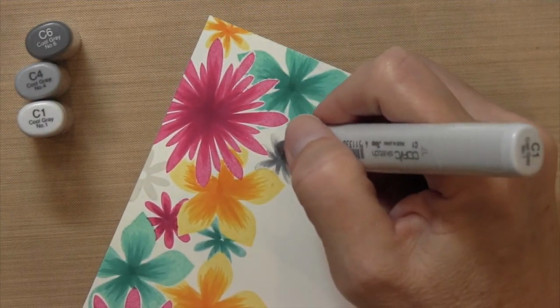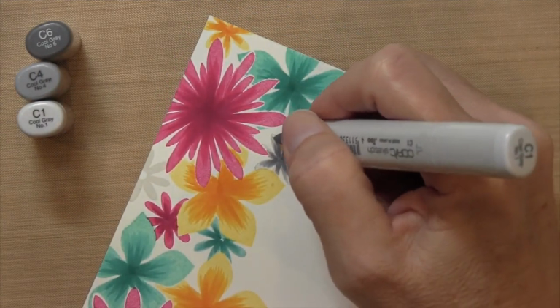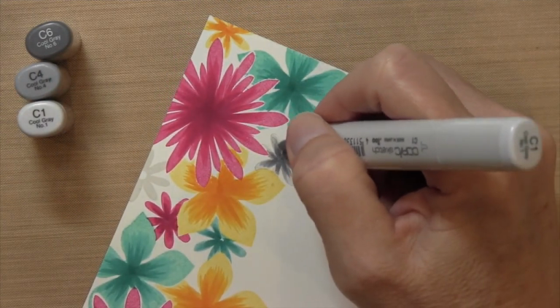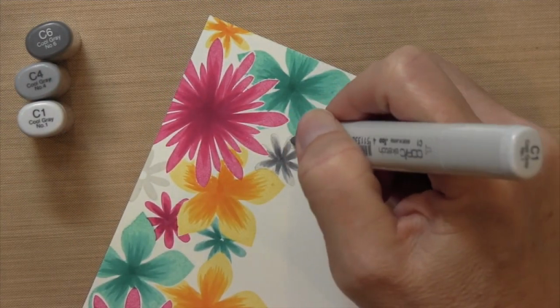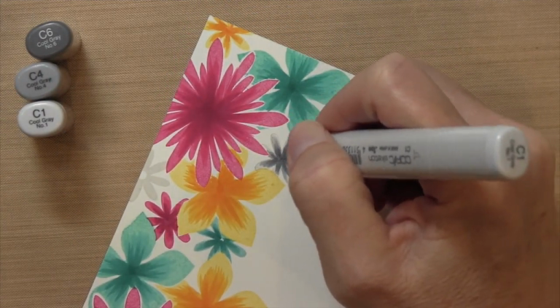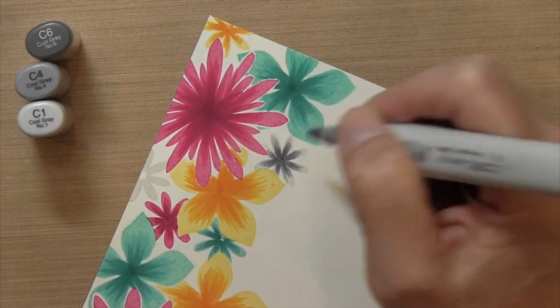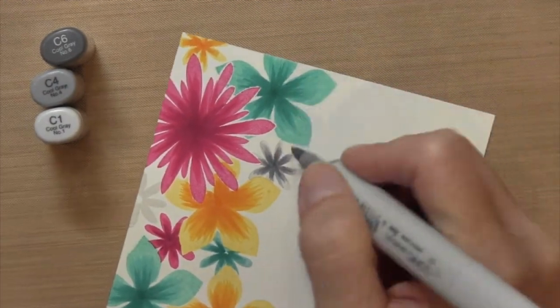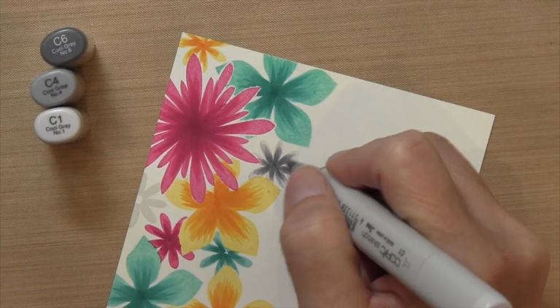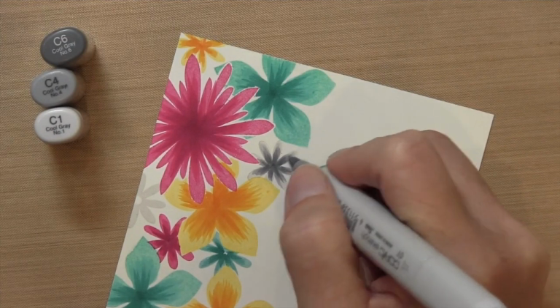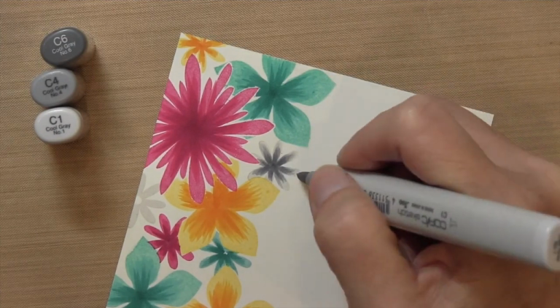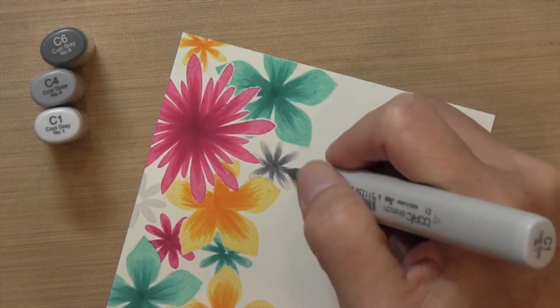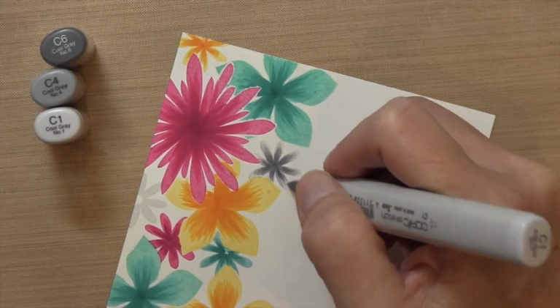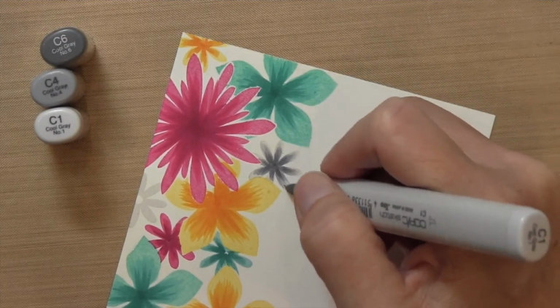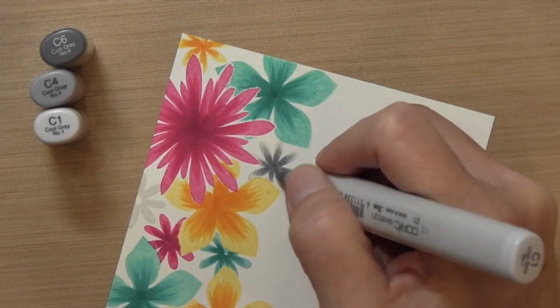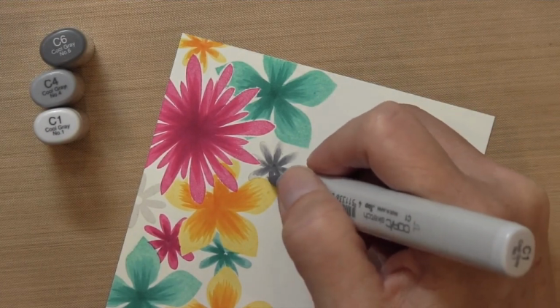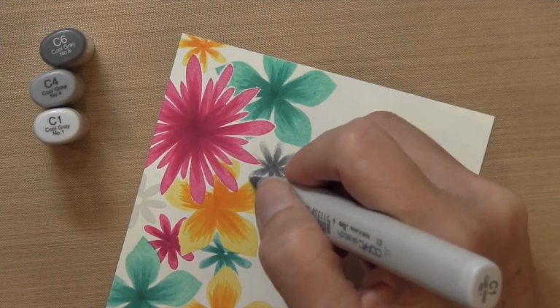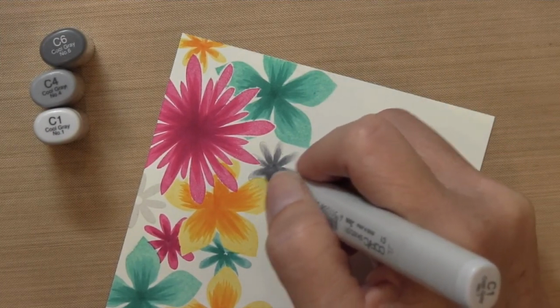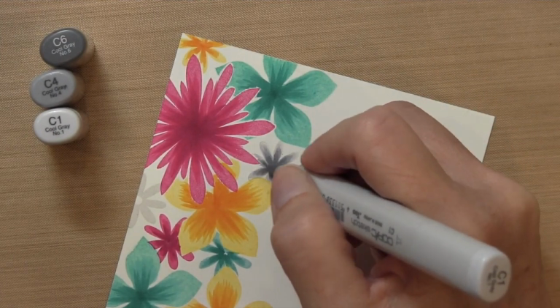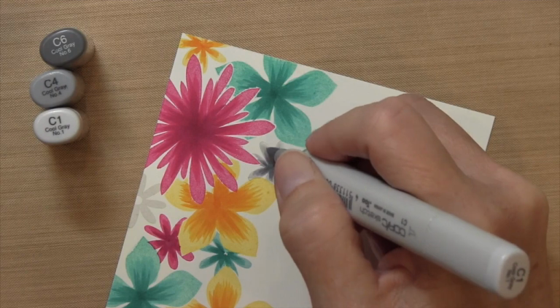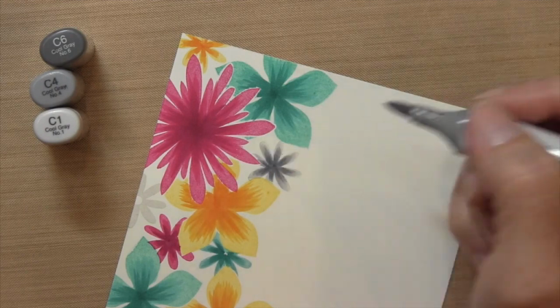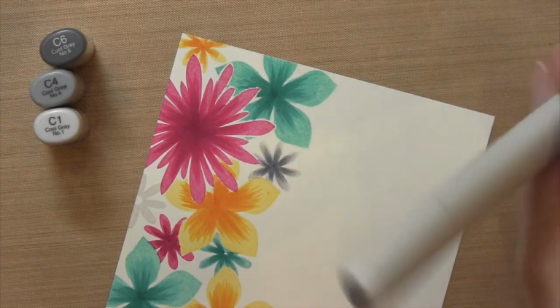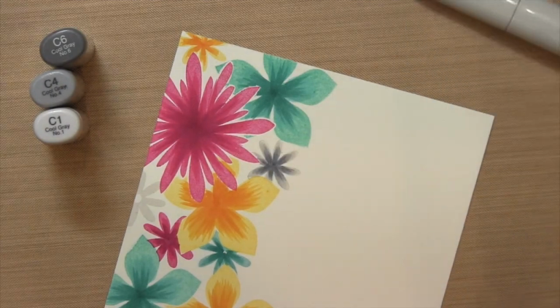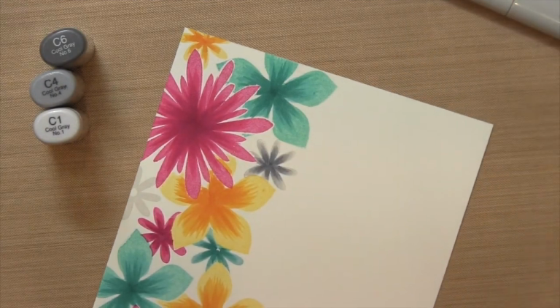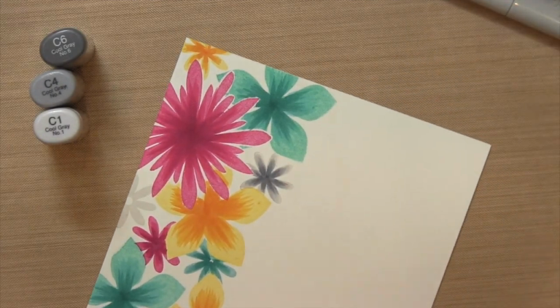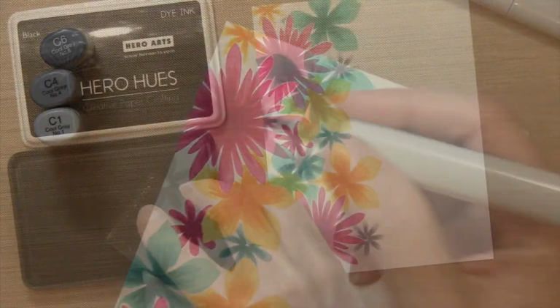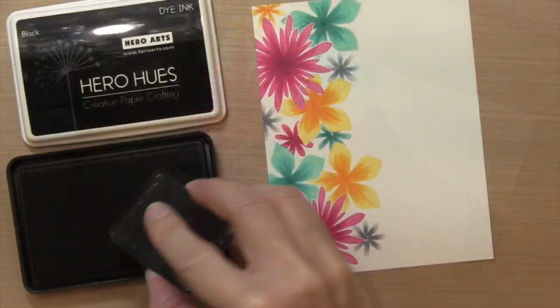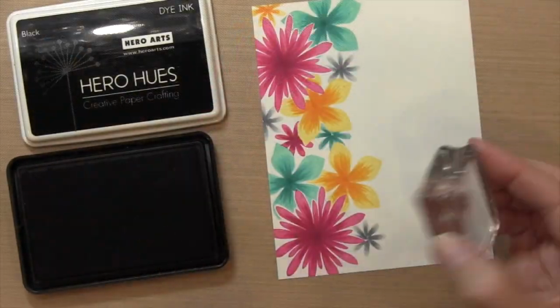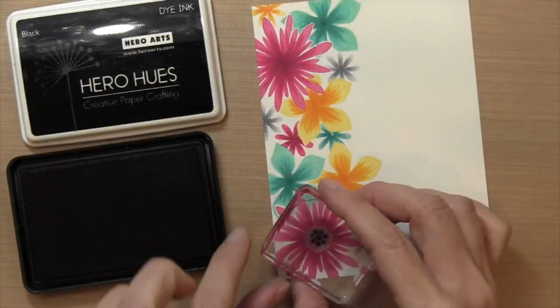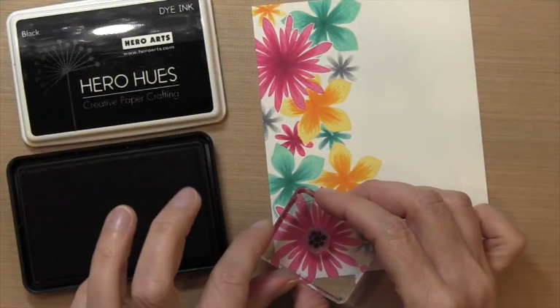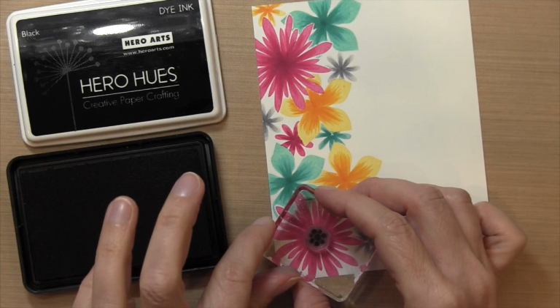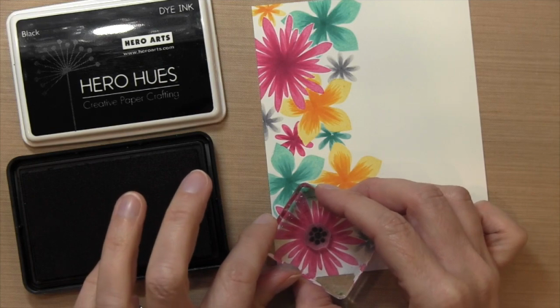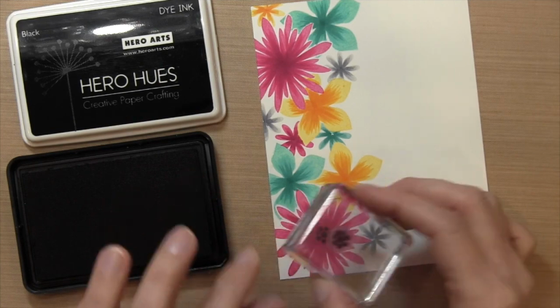For the Smoky Slate ones, I felt like I needed a little bit more blending — the C4 was a little bit too dark. So I ended up taking C1 and just blending that line of the C4 a little bit more so that it had a nice smooth petal.